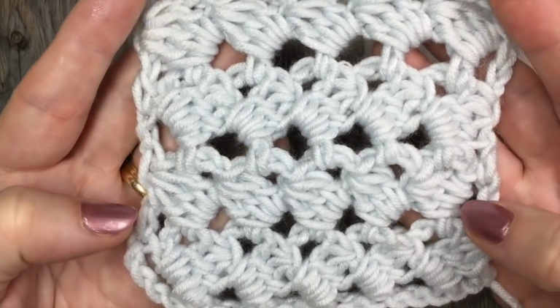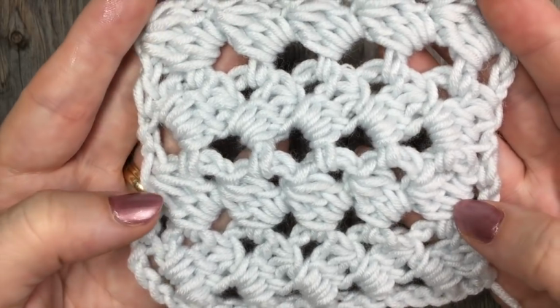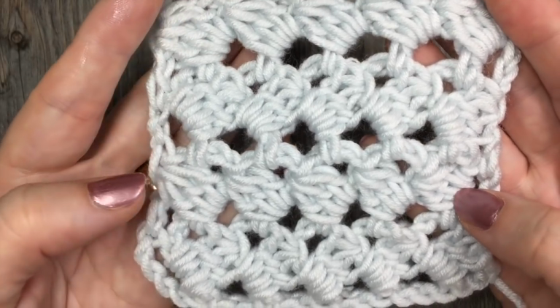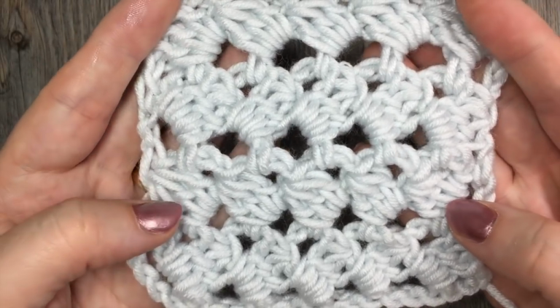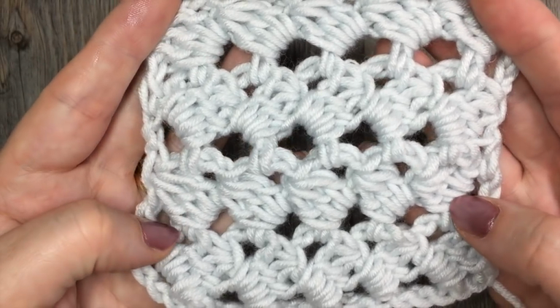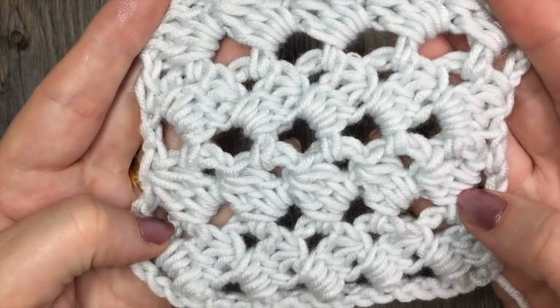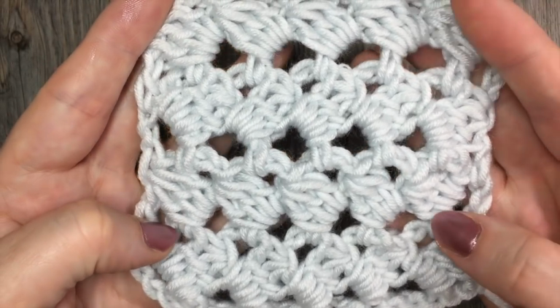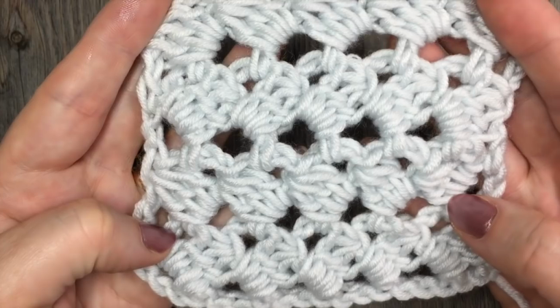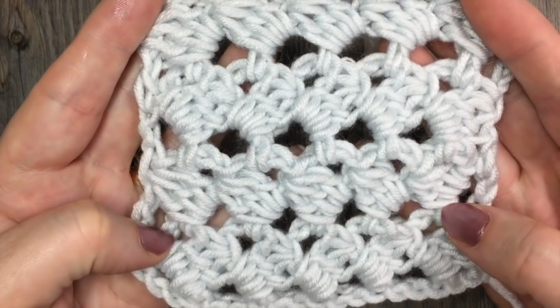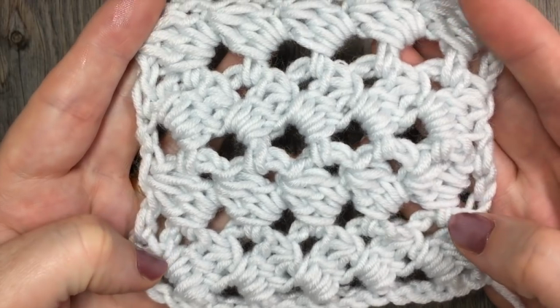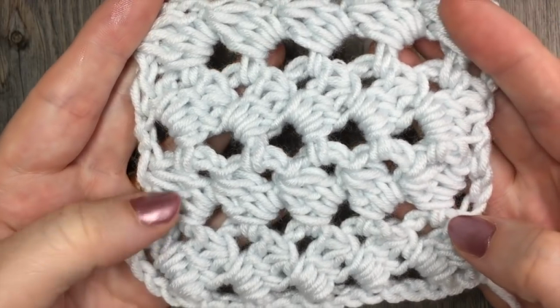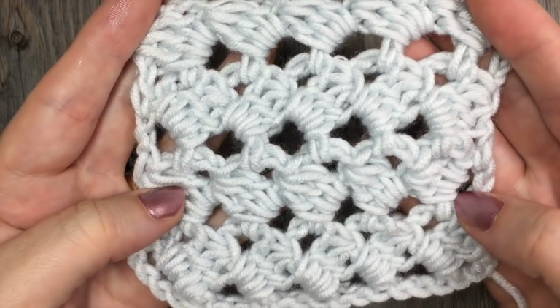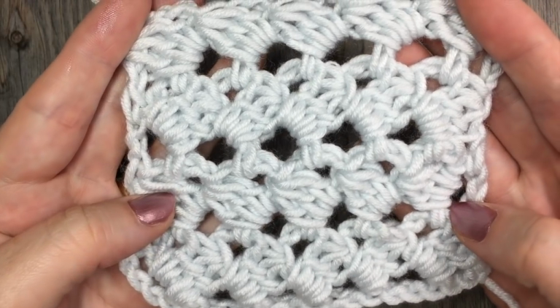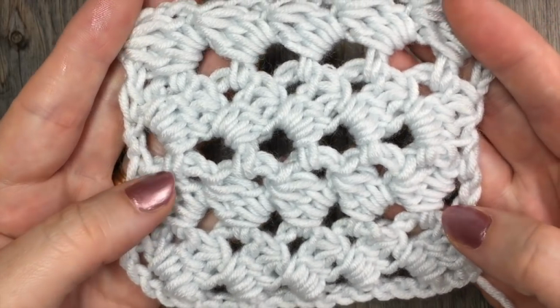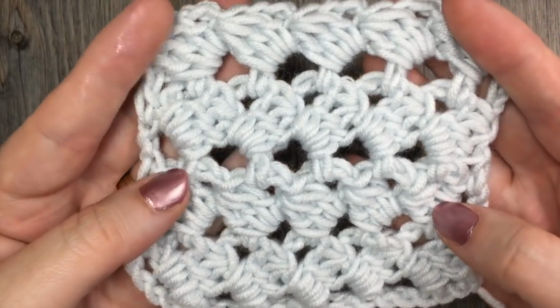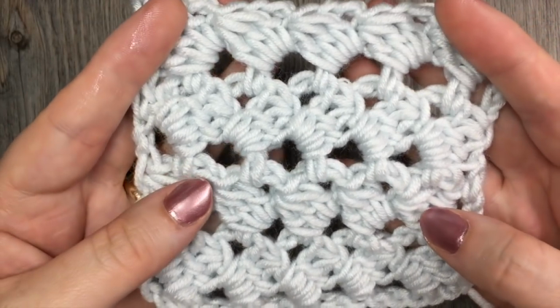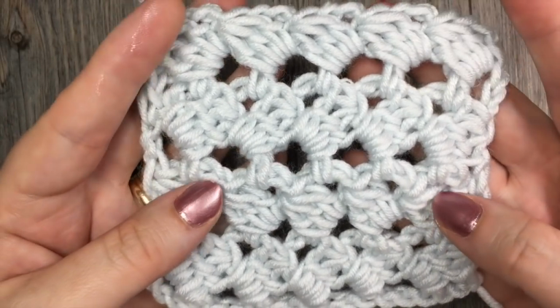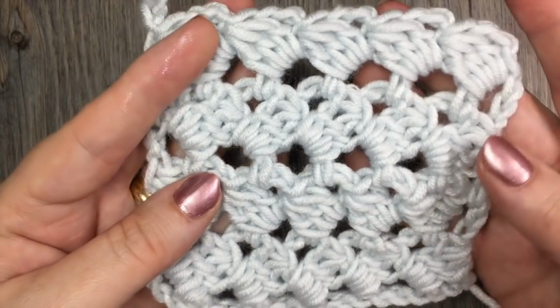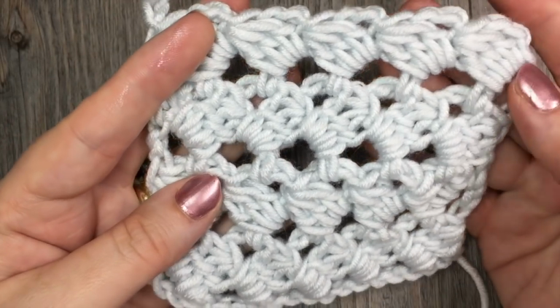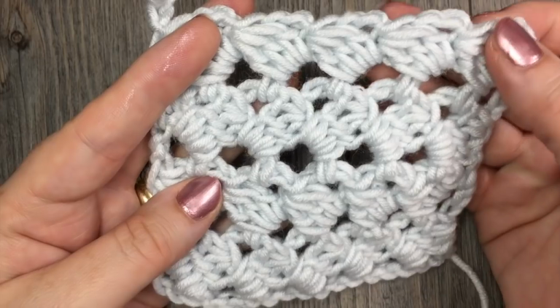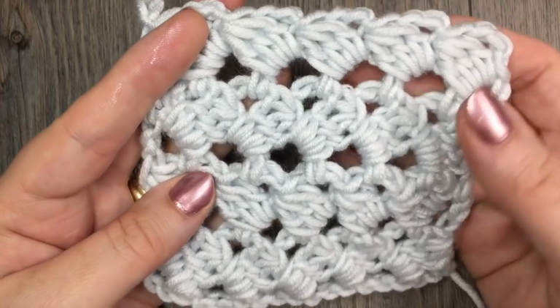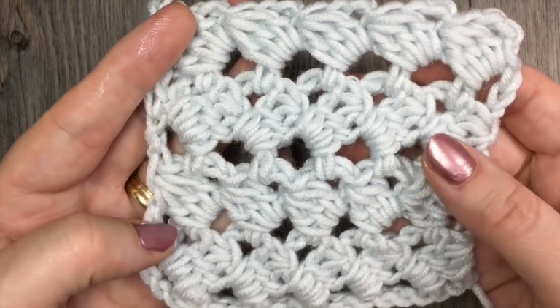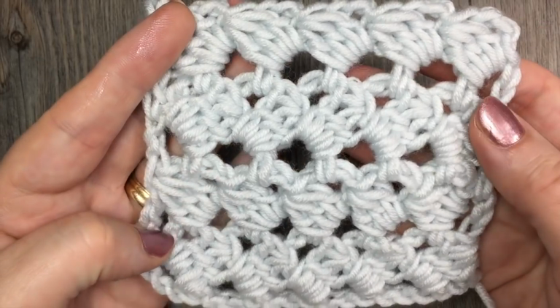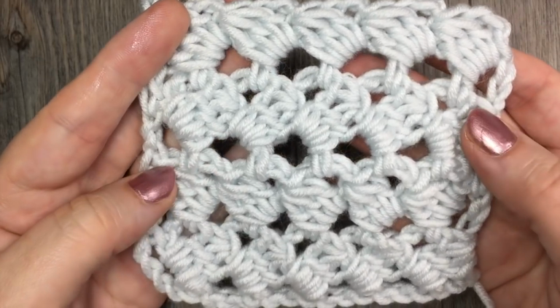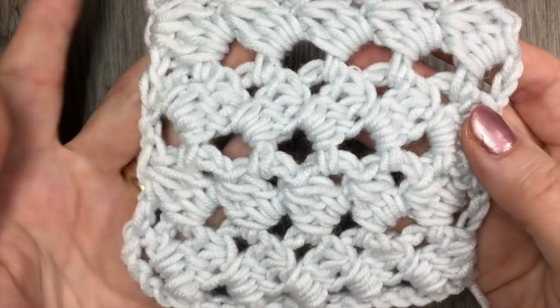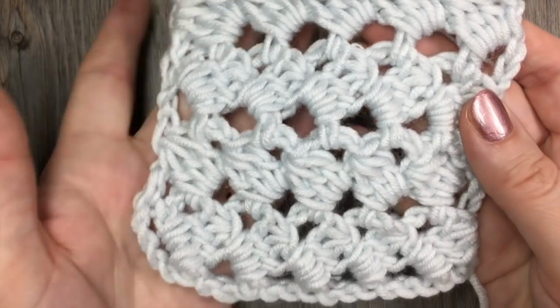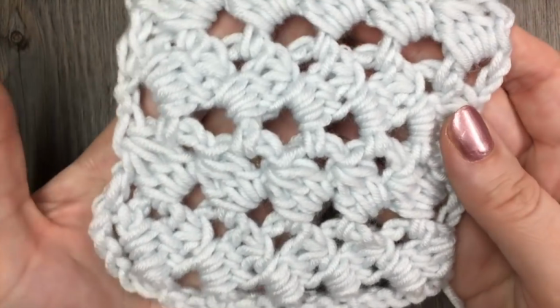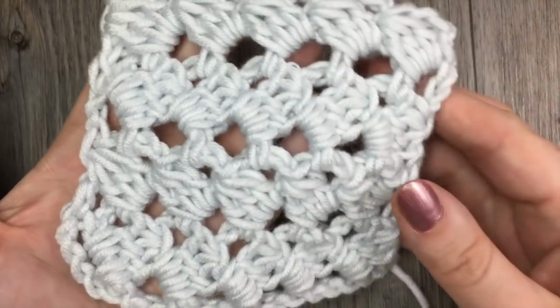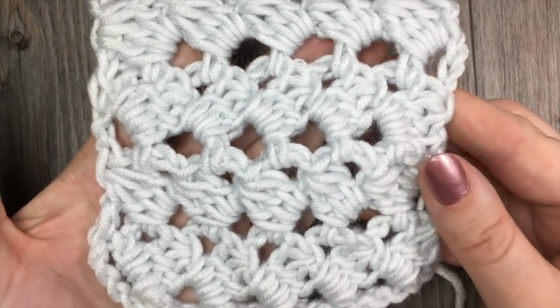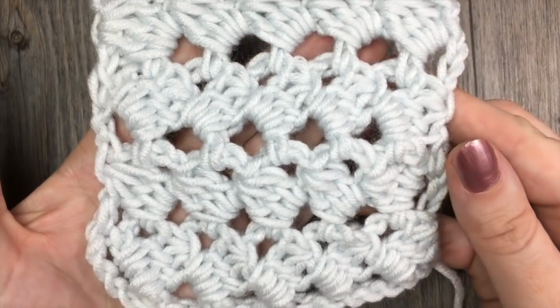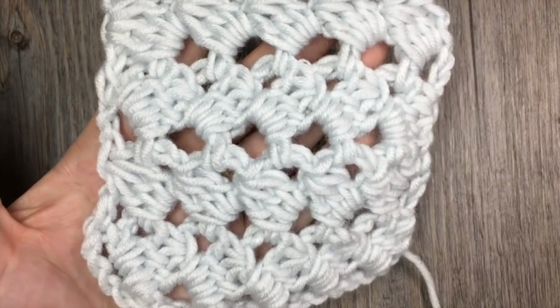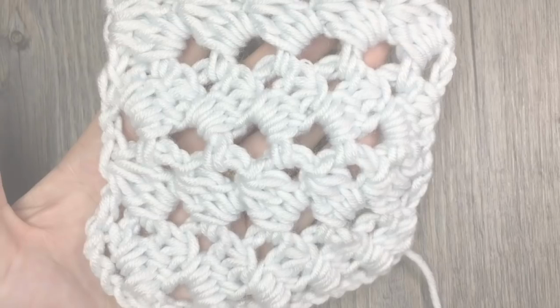So today we're going to learn how to crochet the connected spiral stitch. While you're here, please don't forget to subscribe to my YouTube channel — I like to update it weekly with free crochet patterns and tutorials. Grab your hook and some yarn and let's get started.